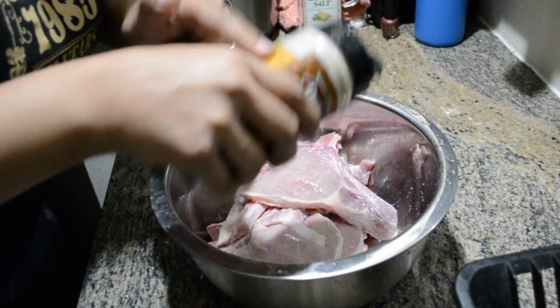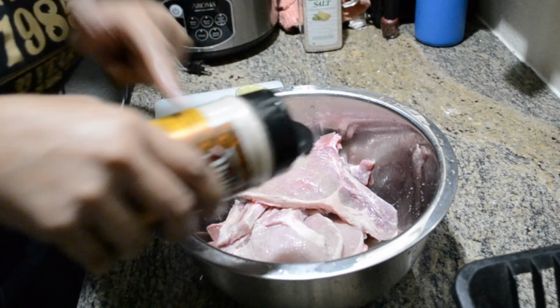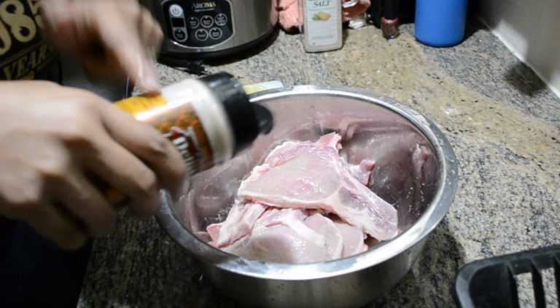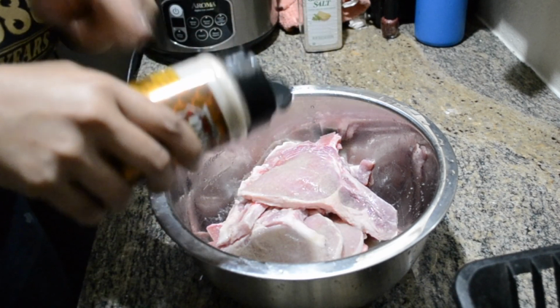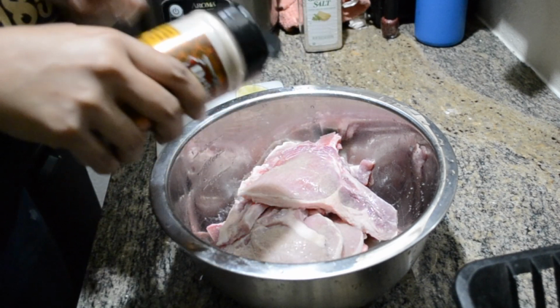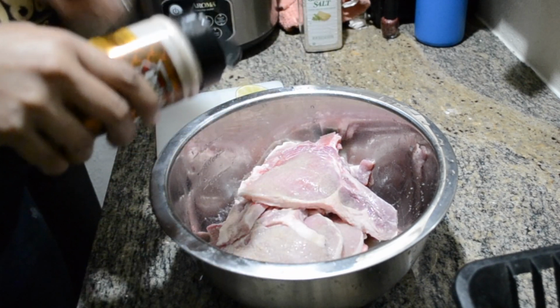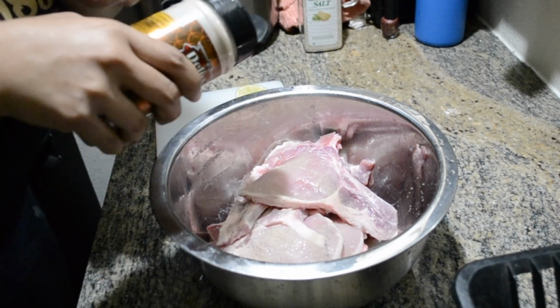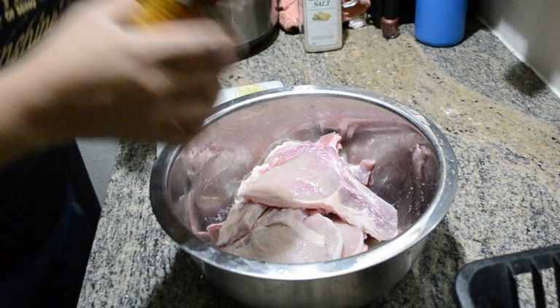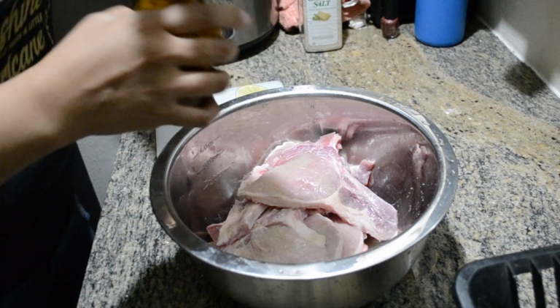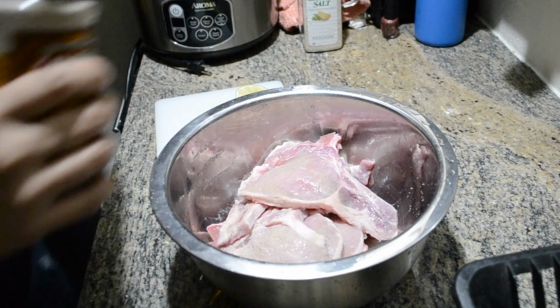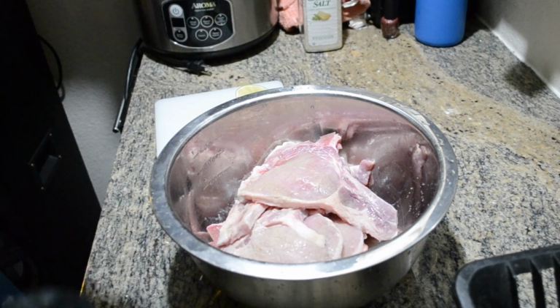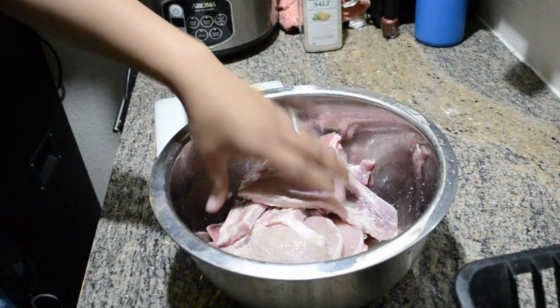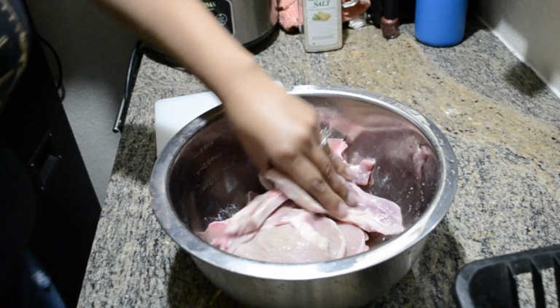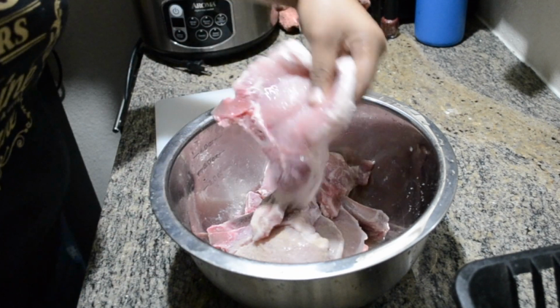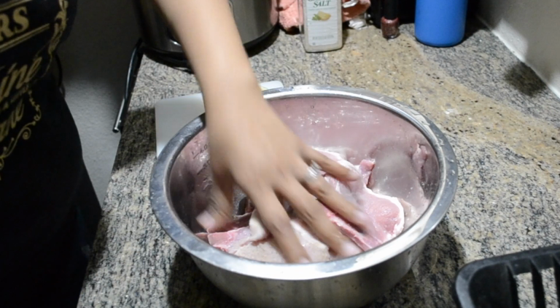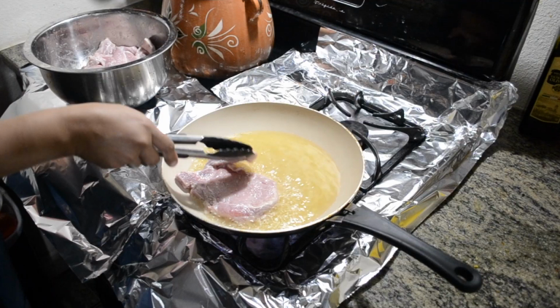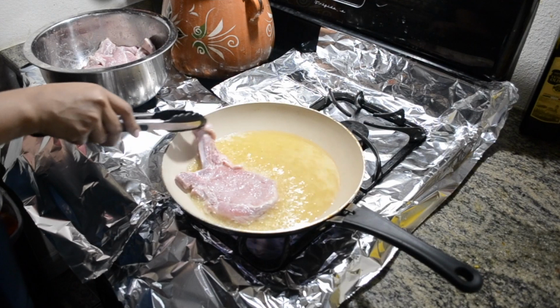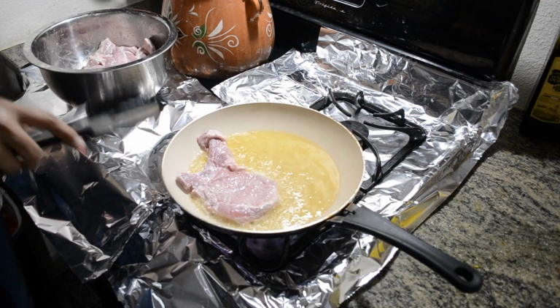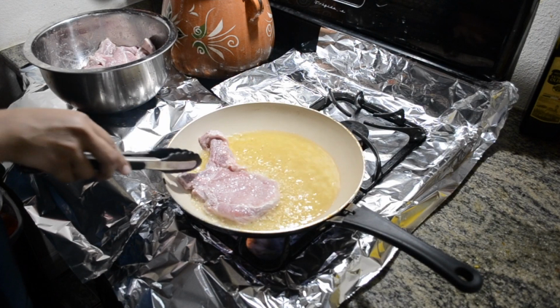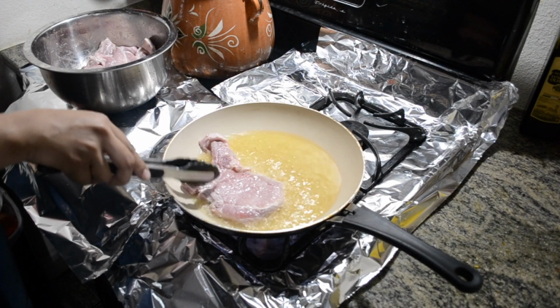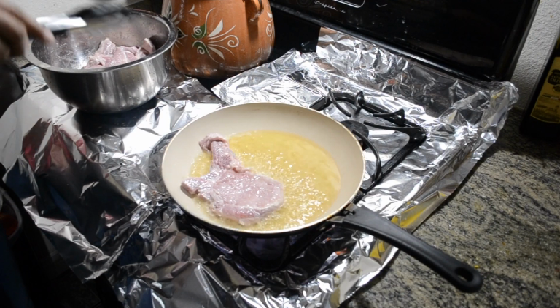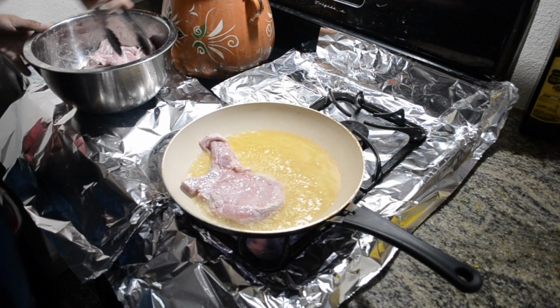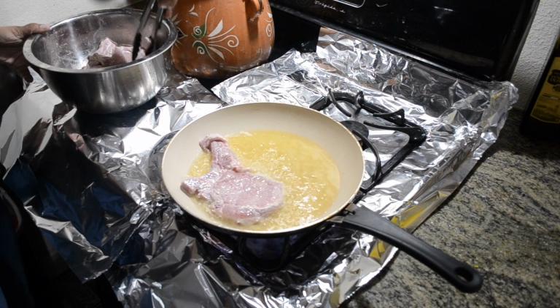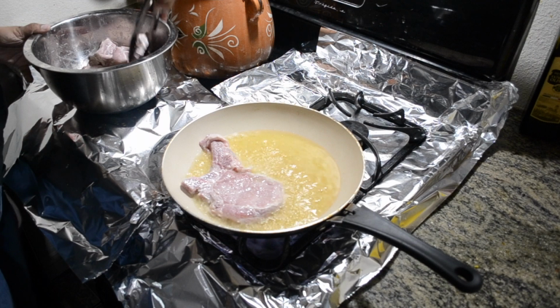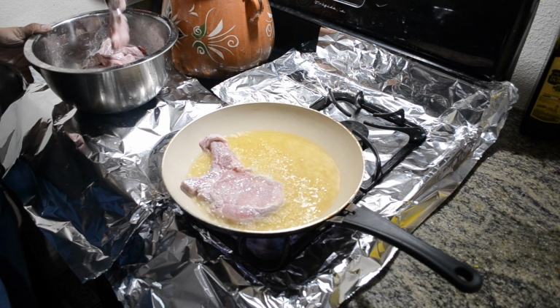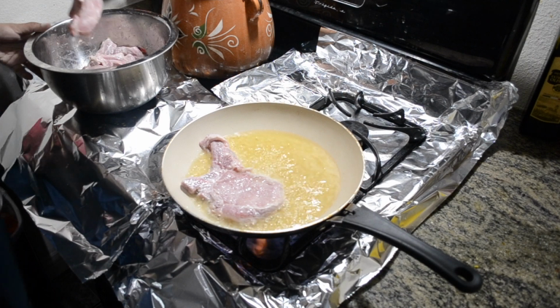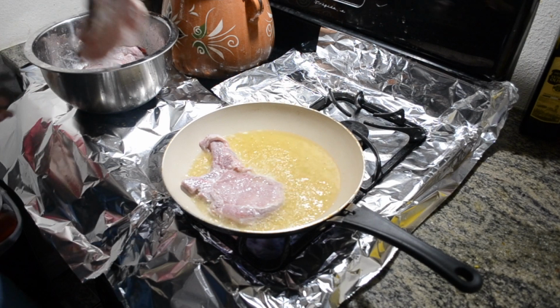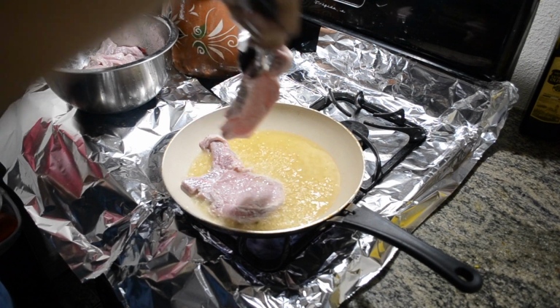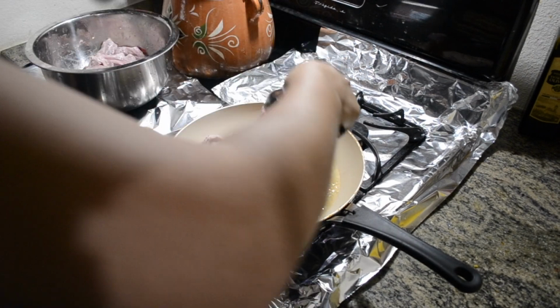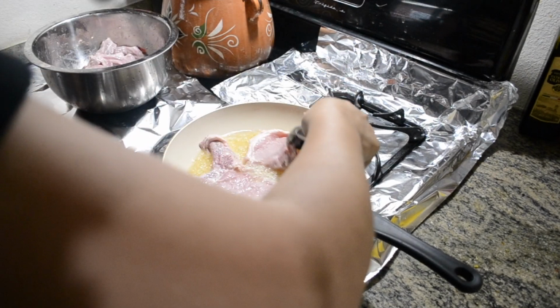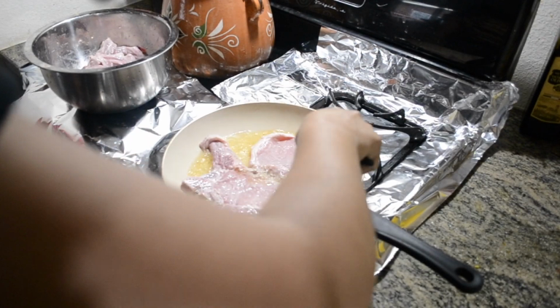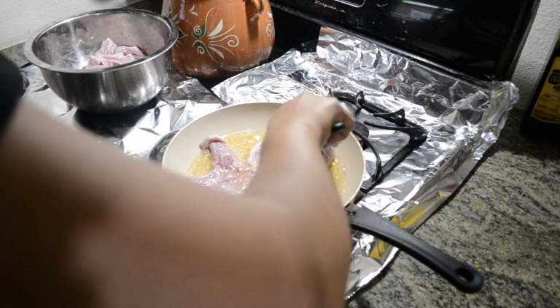Then we're going to mix and let it sit for five minutes, and then we're going to fry it. I let the pork chops cook for about four to five minutes on each side, but it really all depends on how crispy or well done you like it.